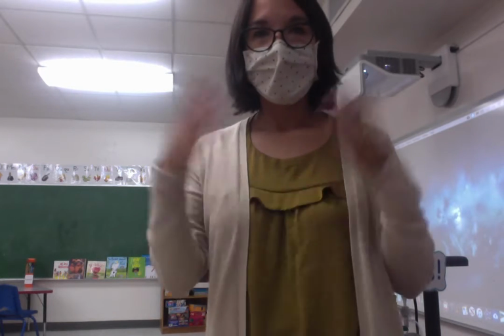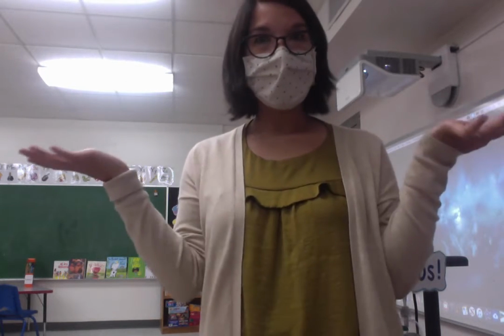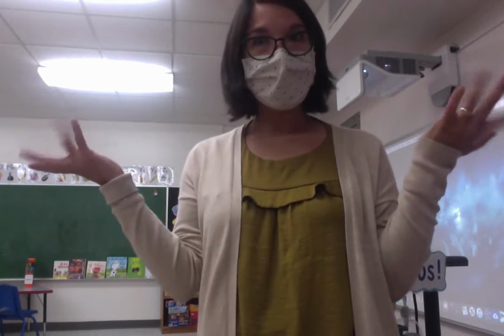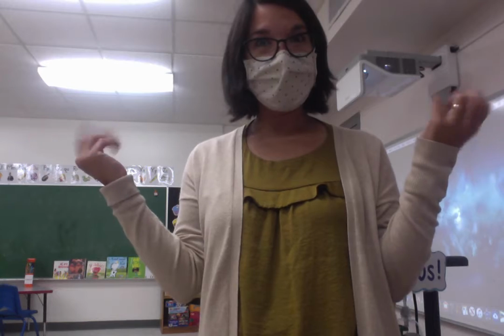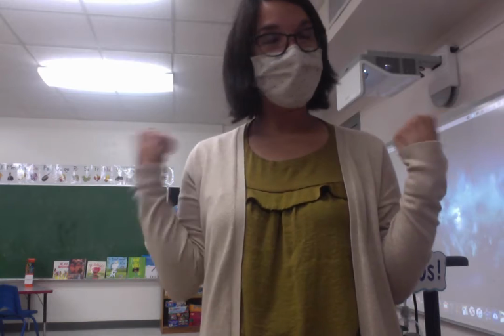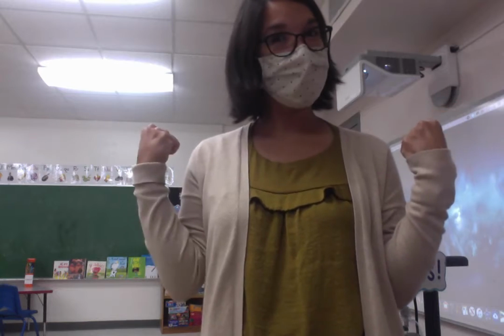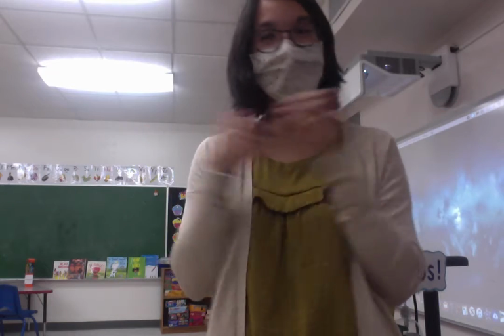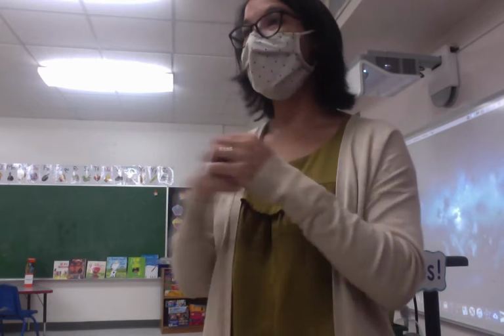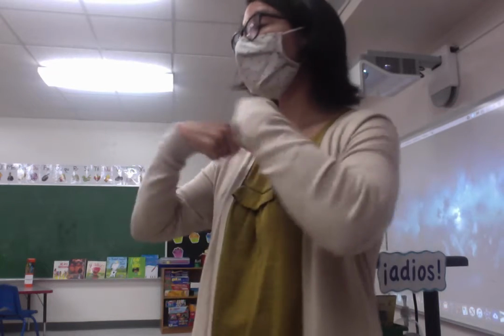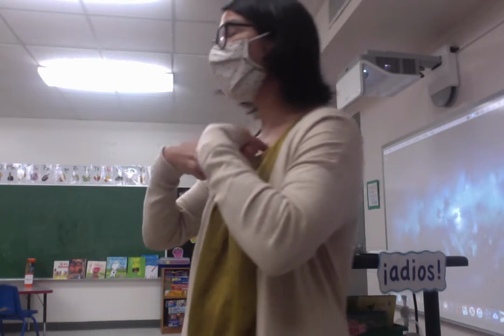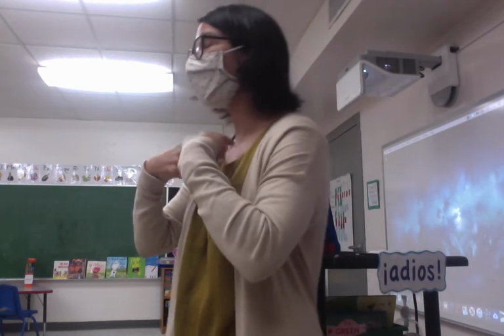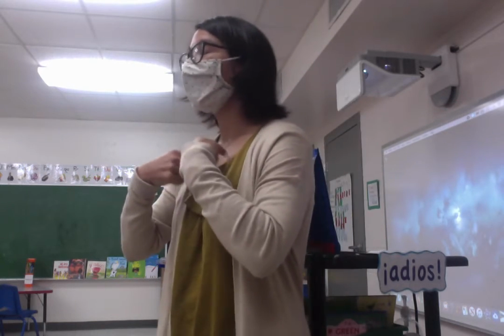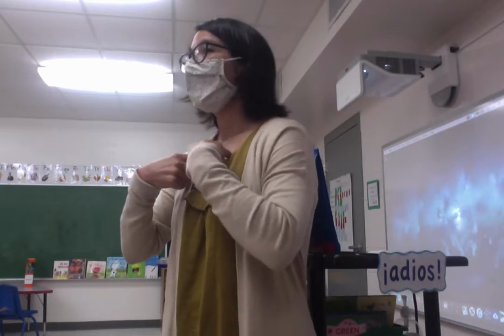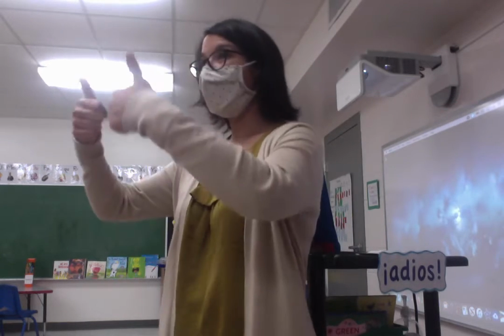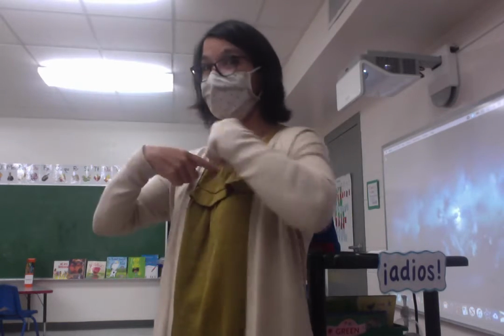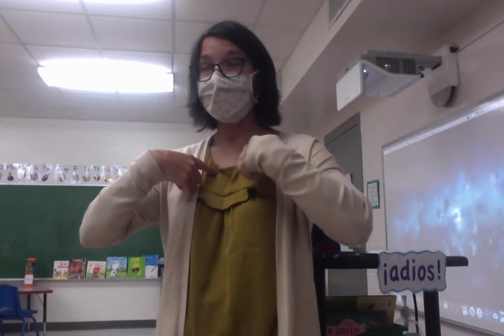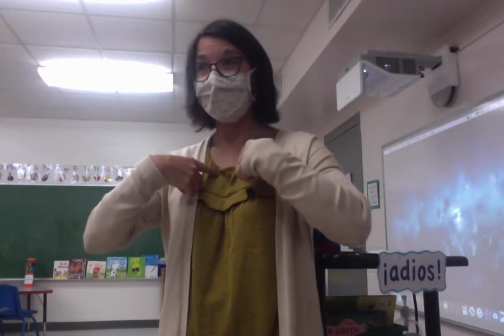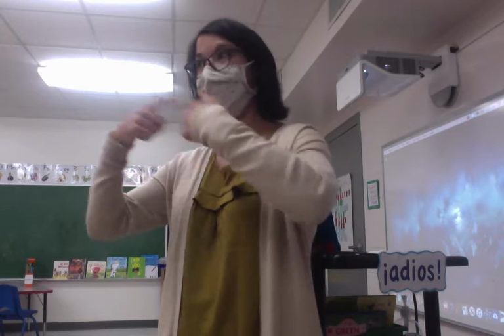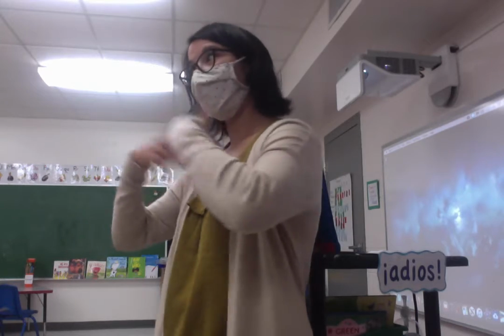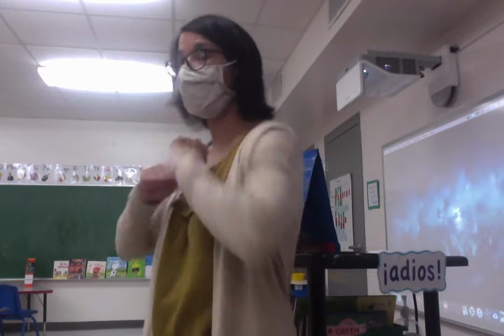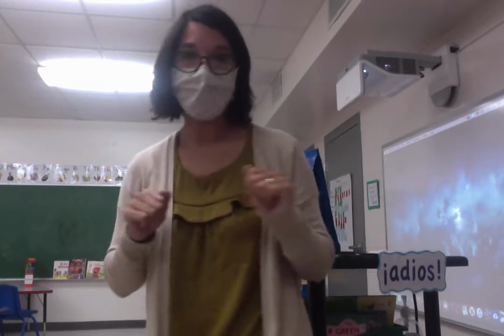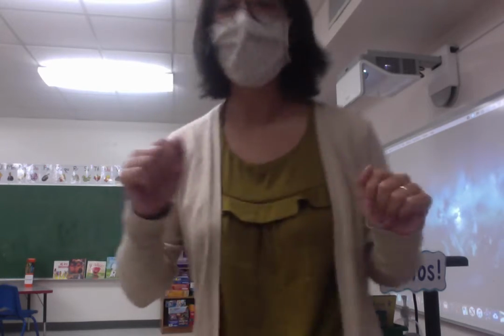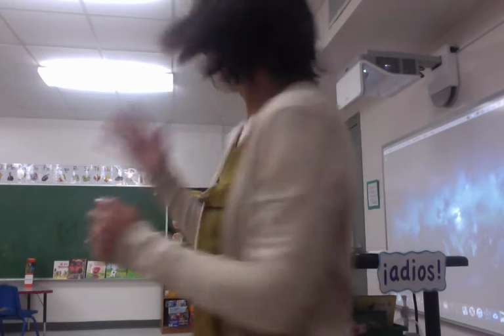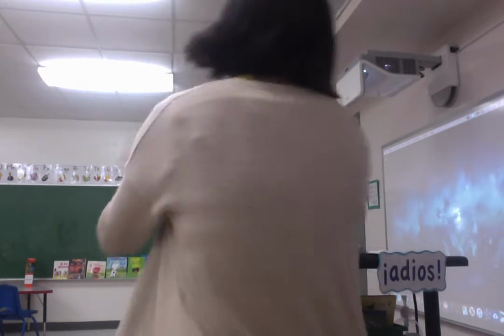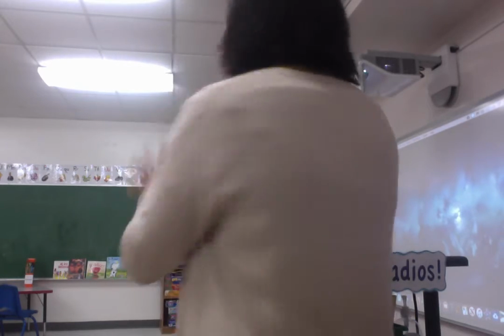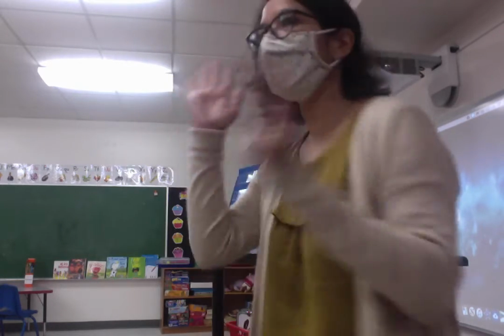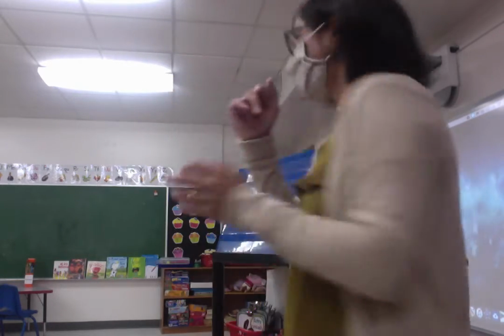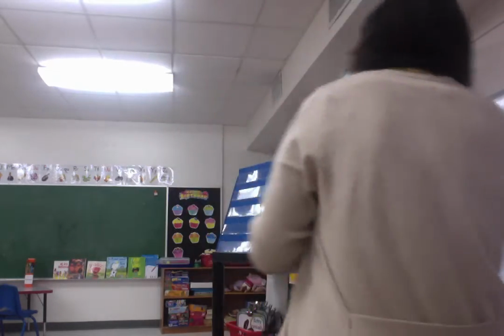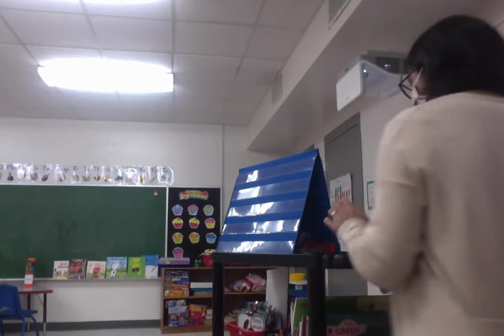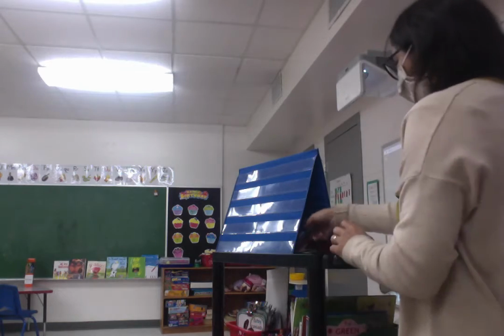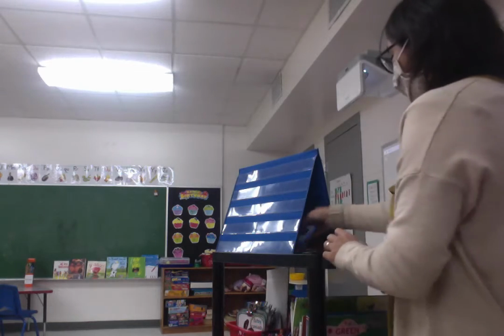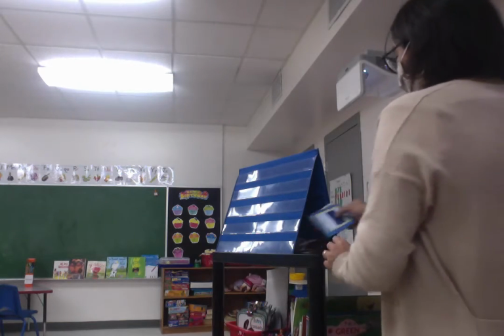Okay, como estas? I'm bien. Estoy bien — I'm well. You're all crazy.